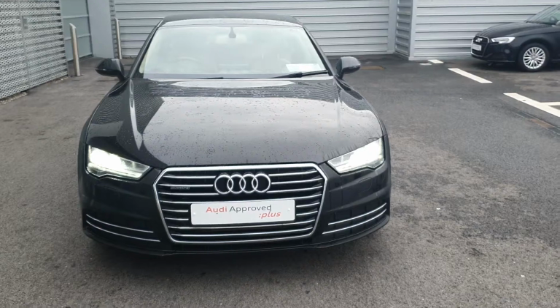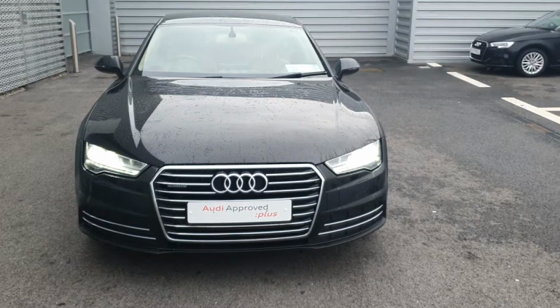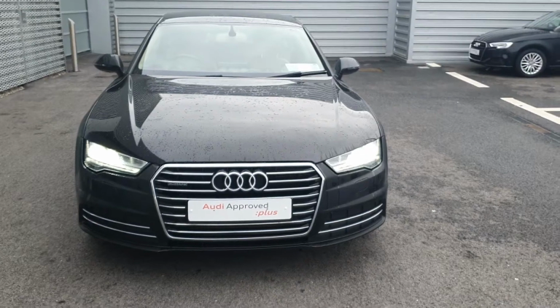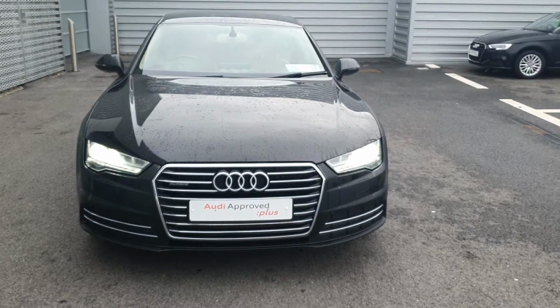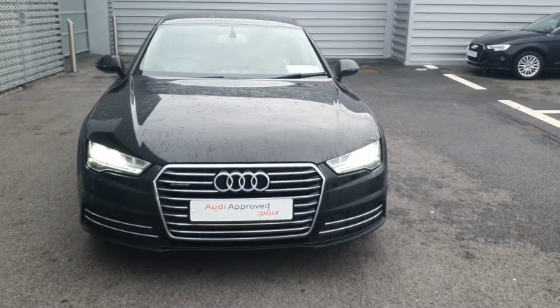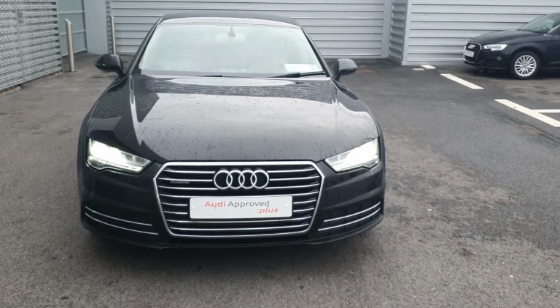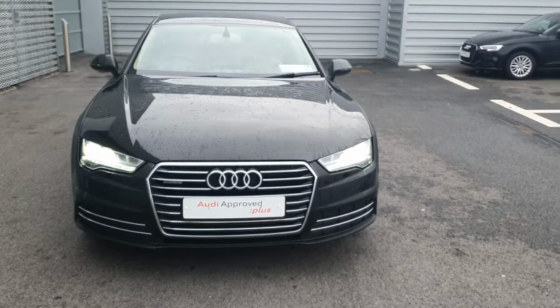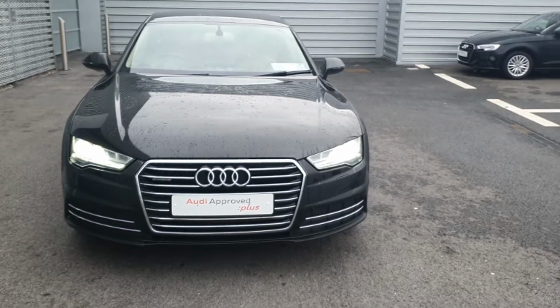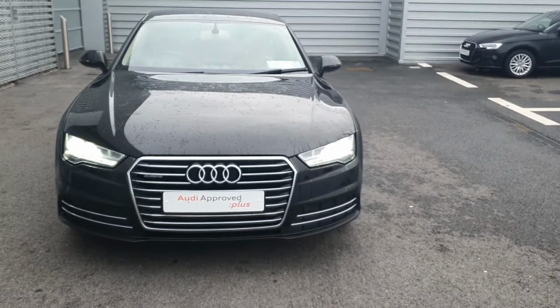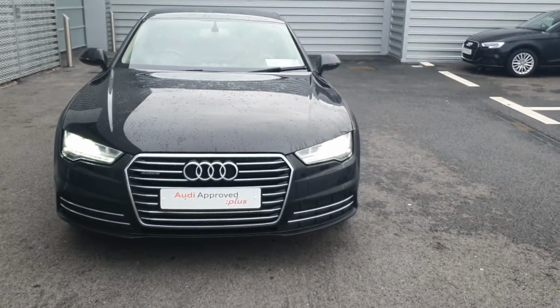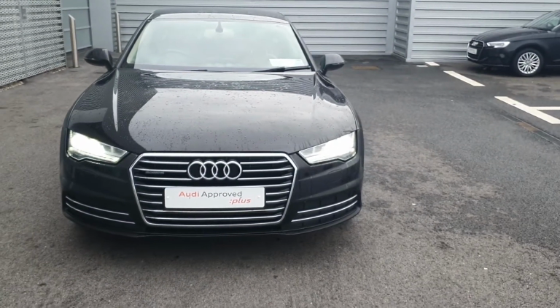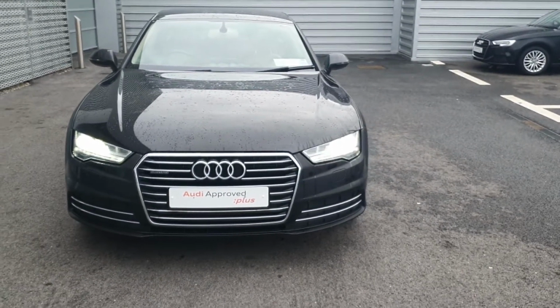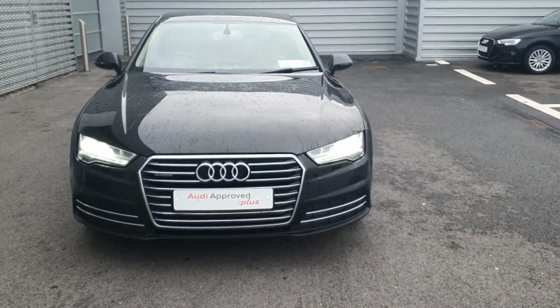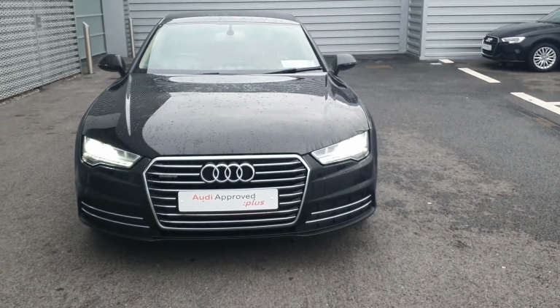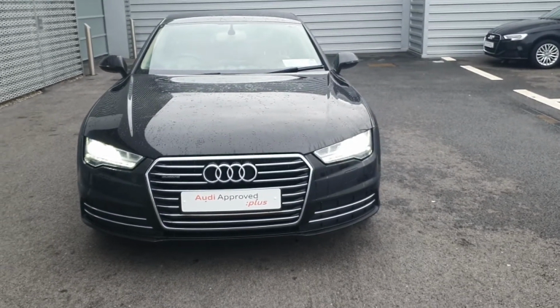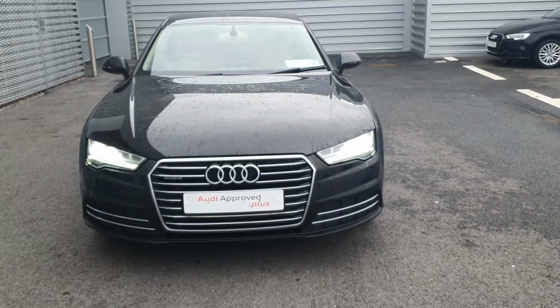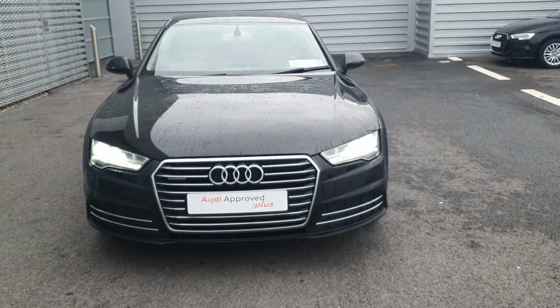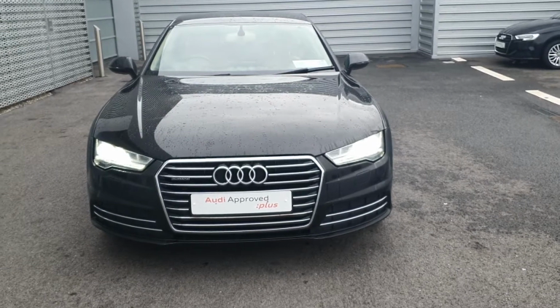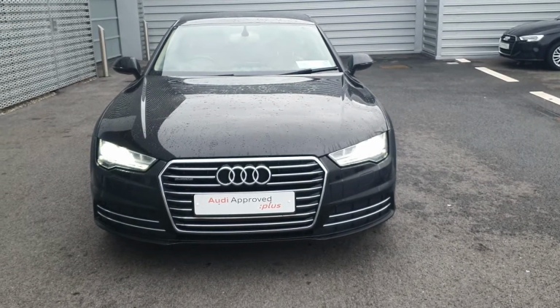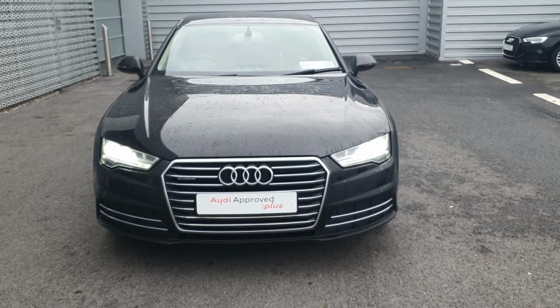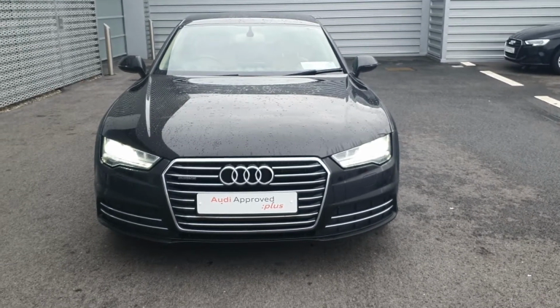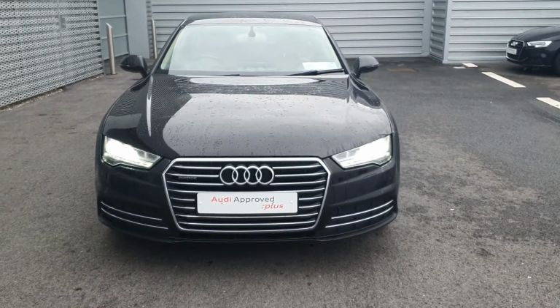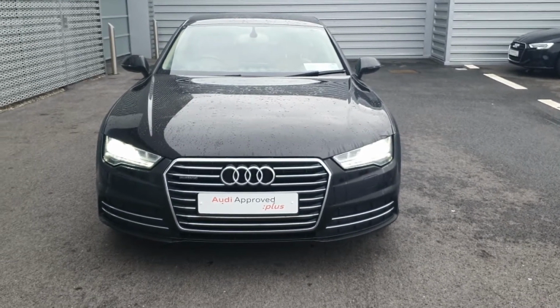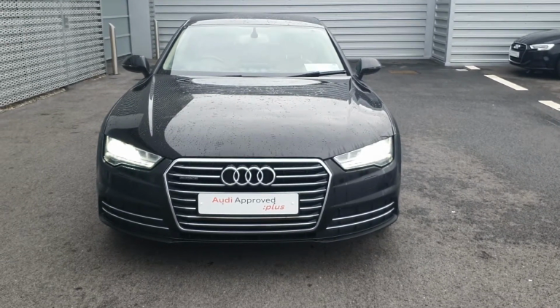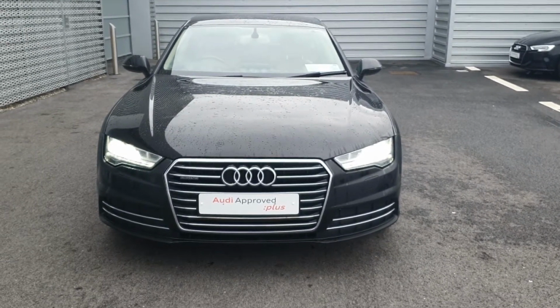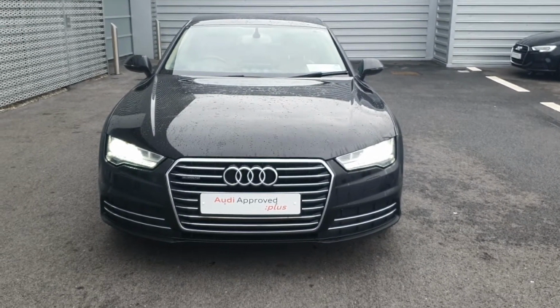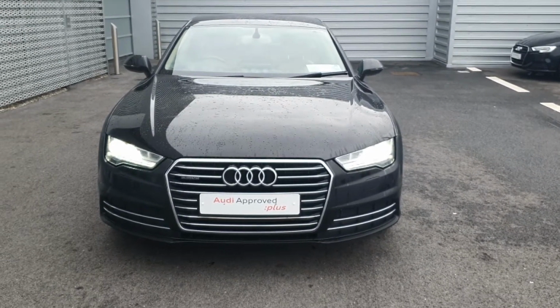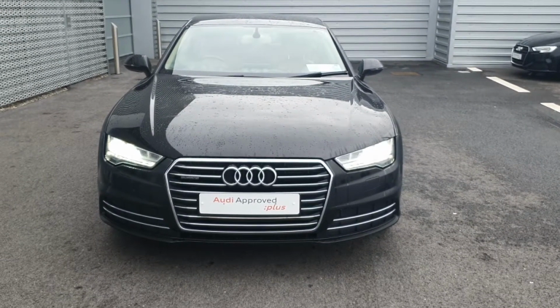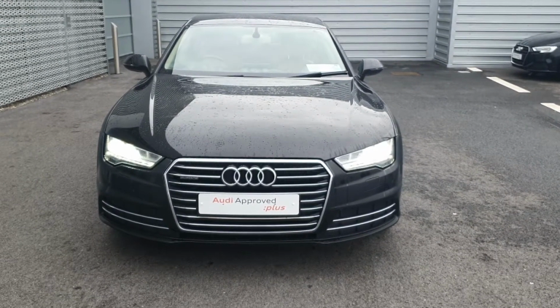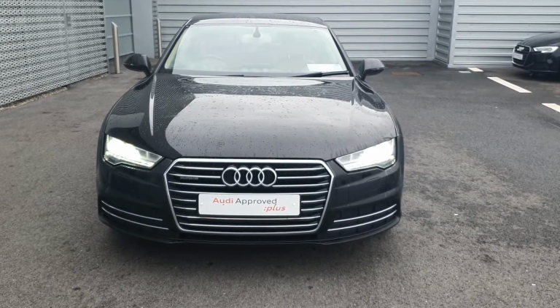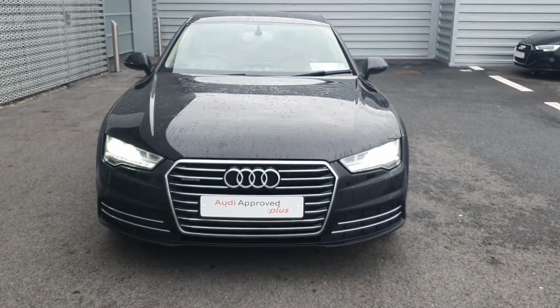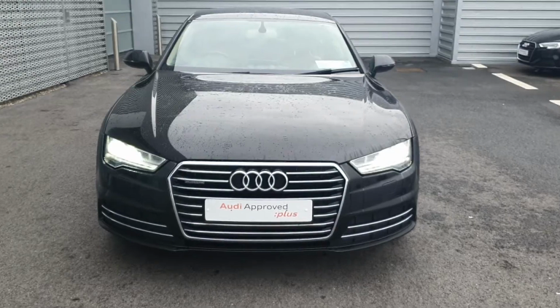Hello and welcome to Audi Limerick online sales enquiries. Here today we have a 151 Audi A7 3.0L TDI 218bhp Quattro SE Tiptronic.